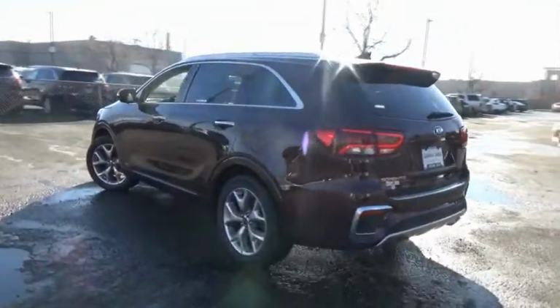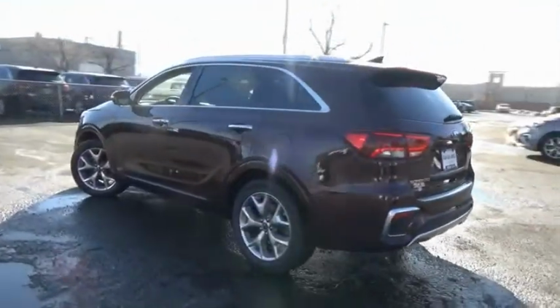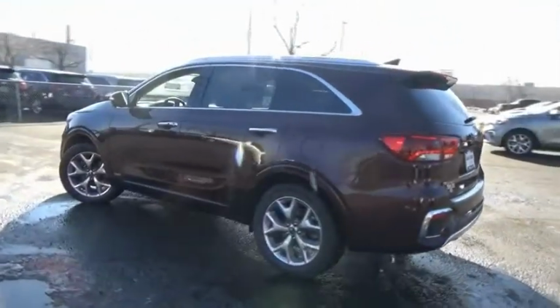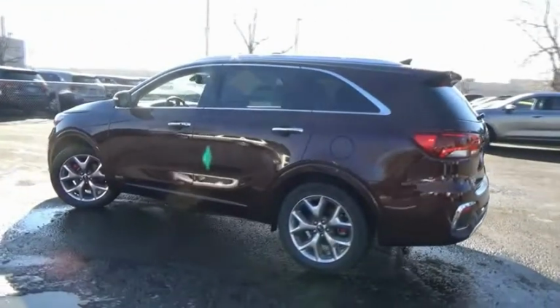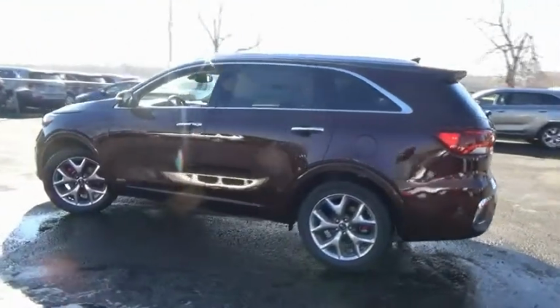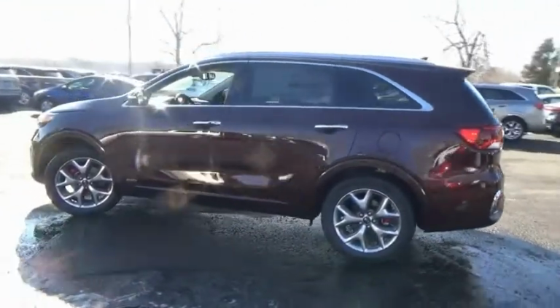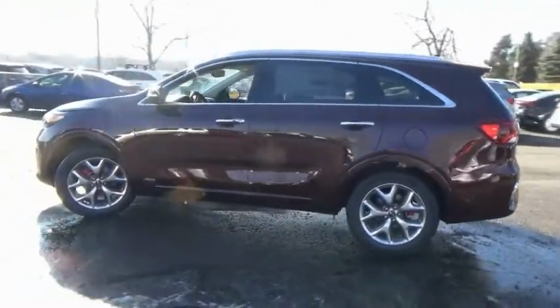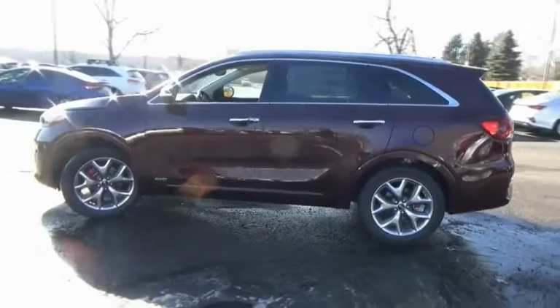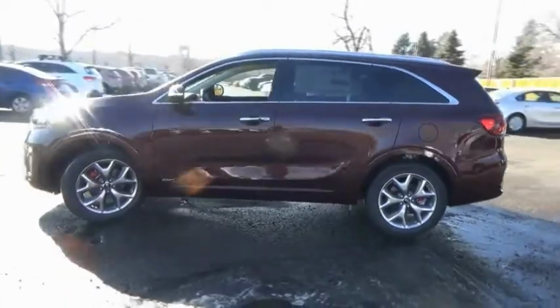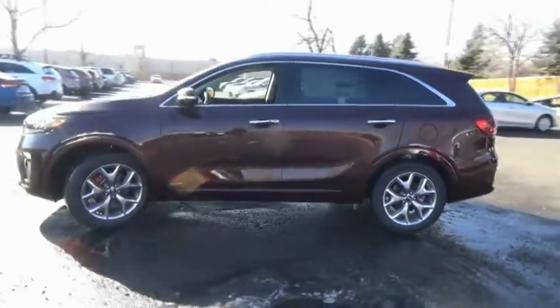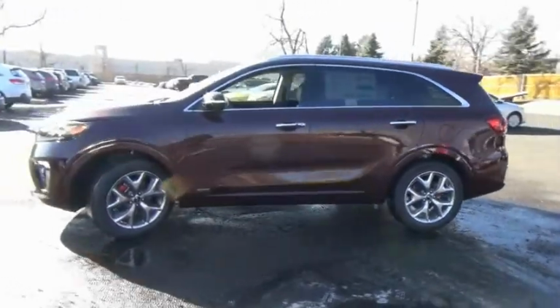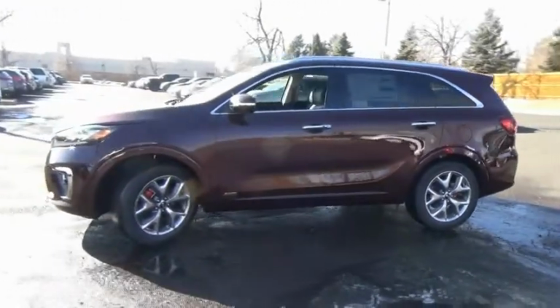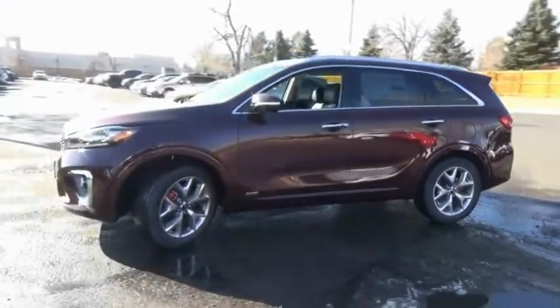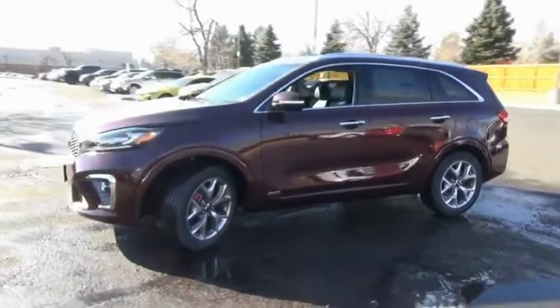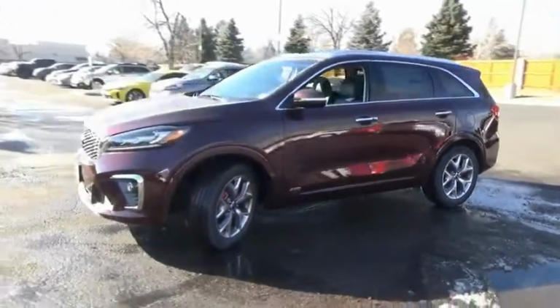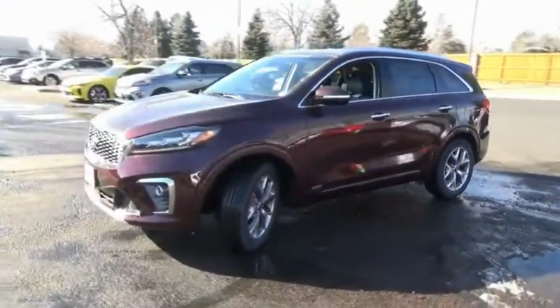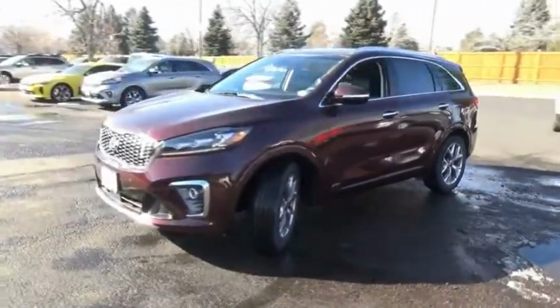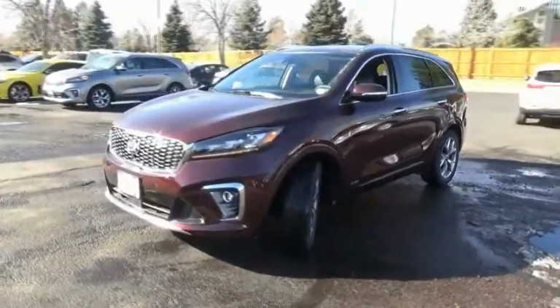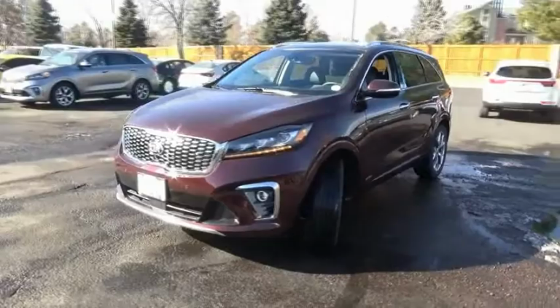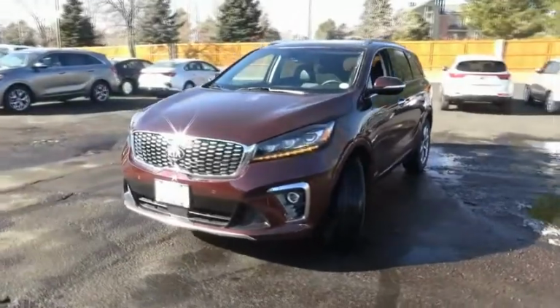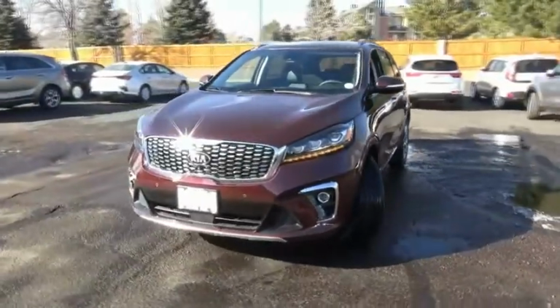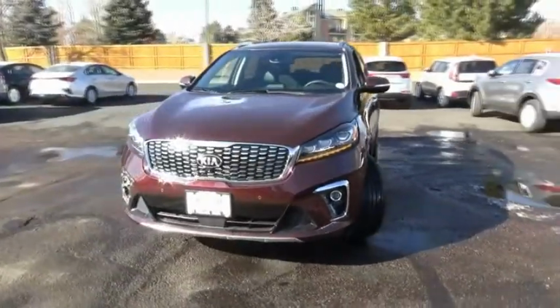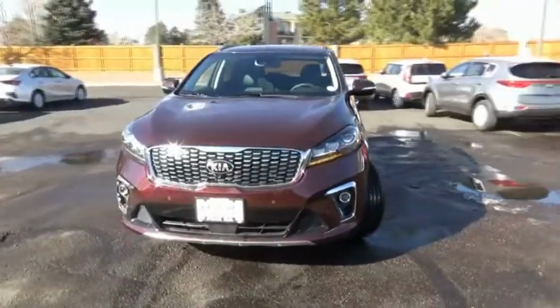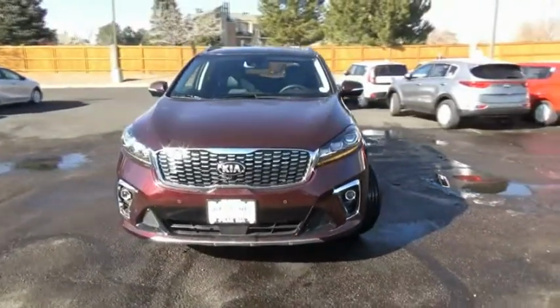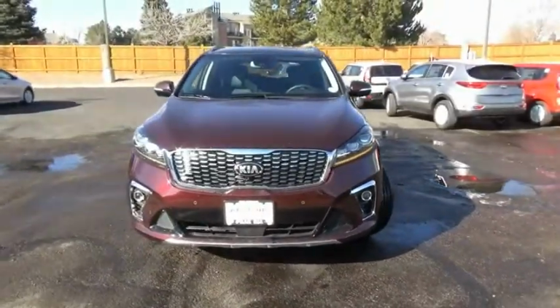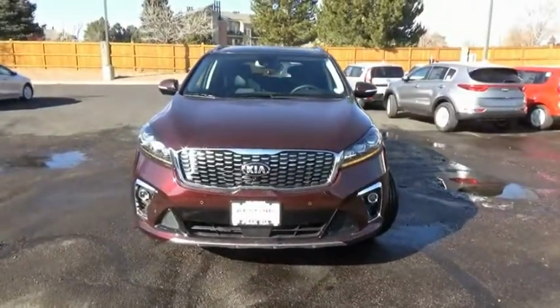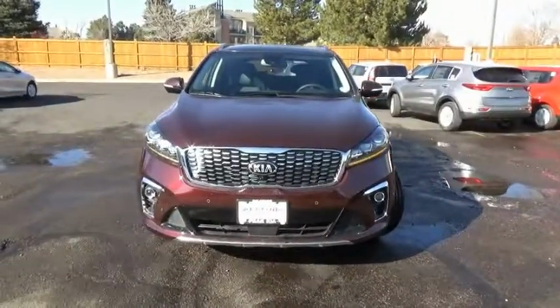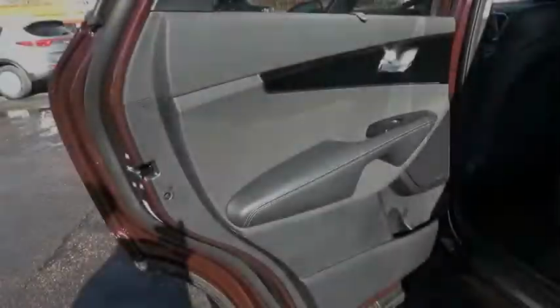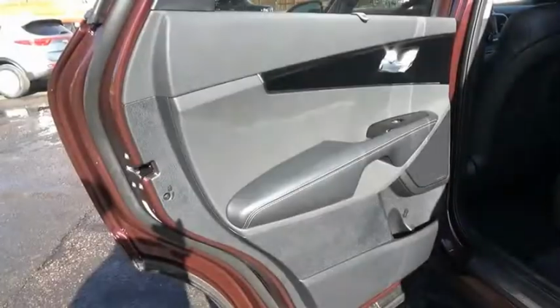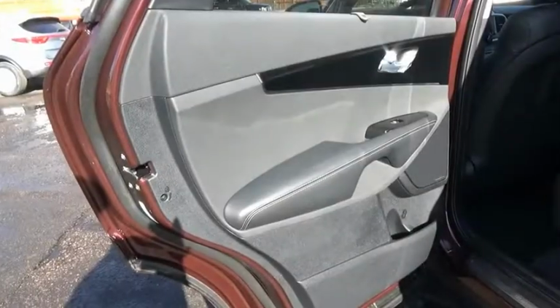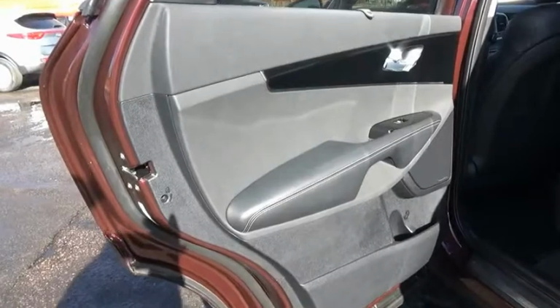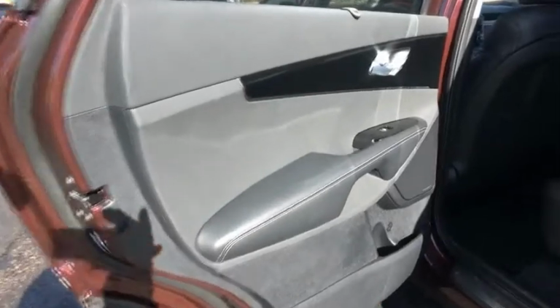This vehicle has less than 100 miles. Here are some of this vehicle's great options: leather-wrapped steering wheel, trip computer, fog lights, leather seats, outside temperature gauge, perimeter alarm, engine immobilizer, tinted glass.